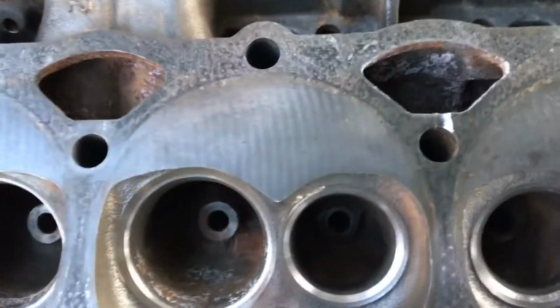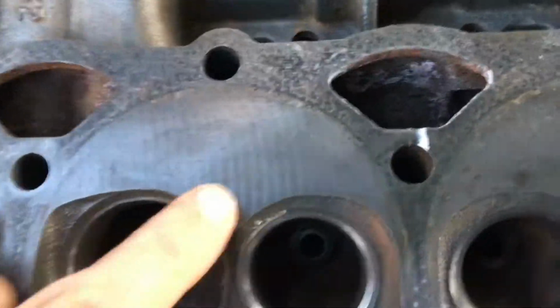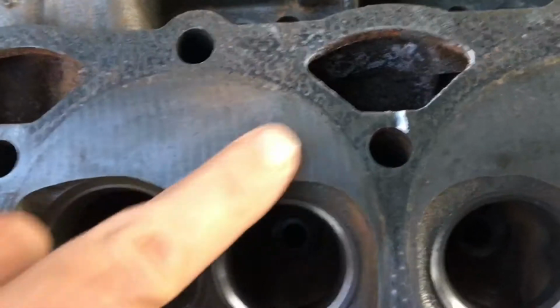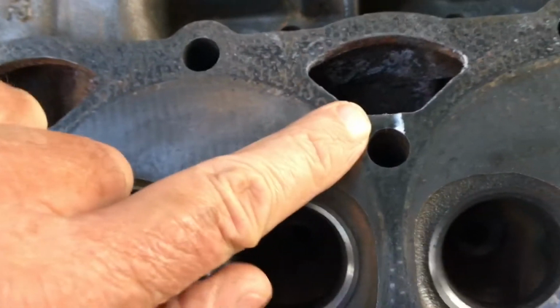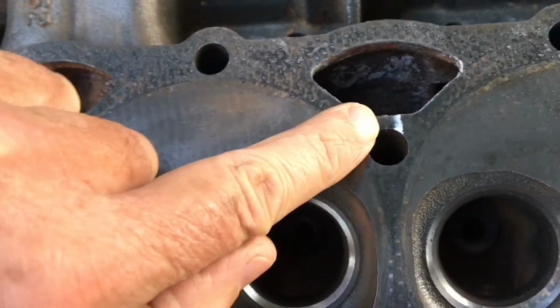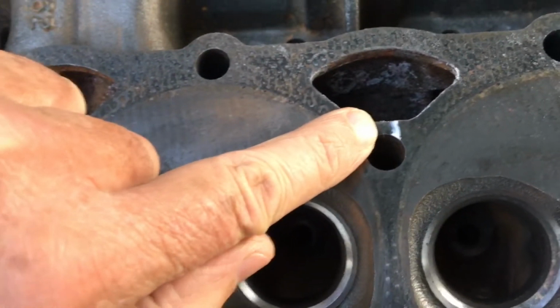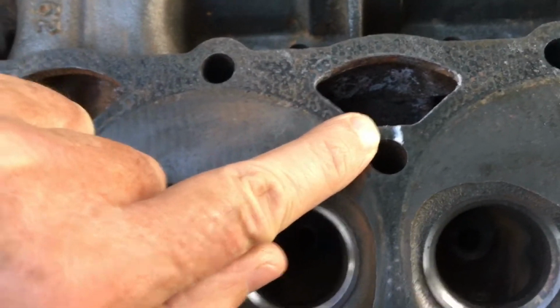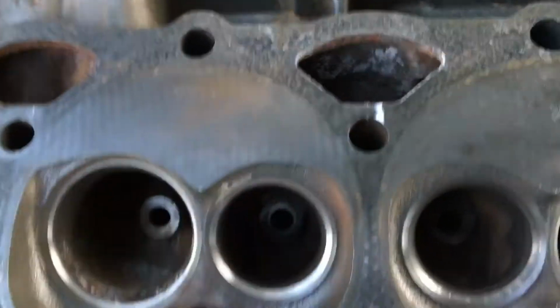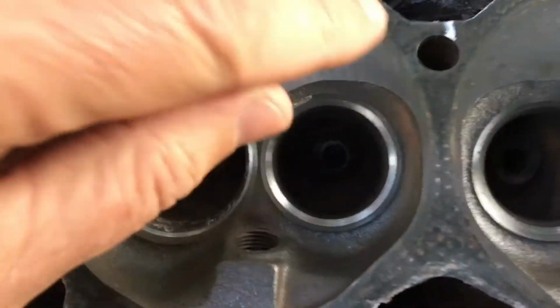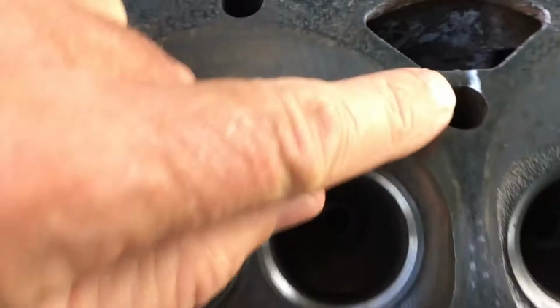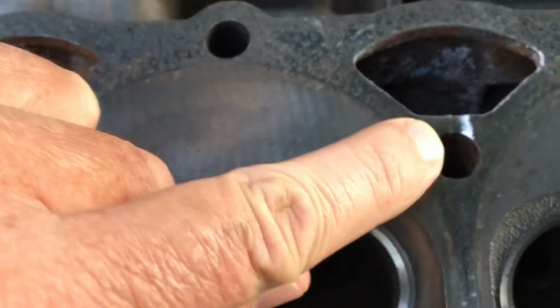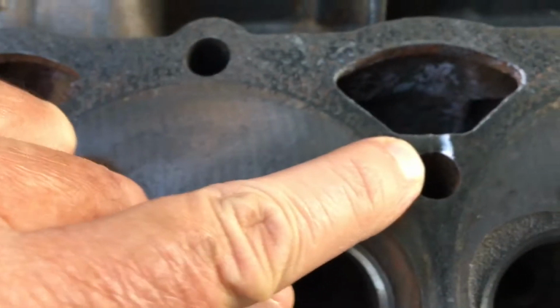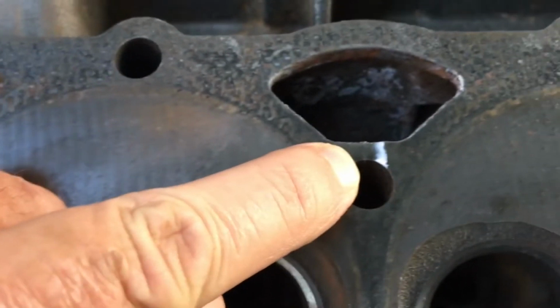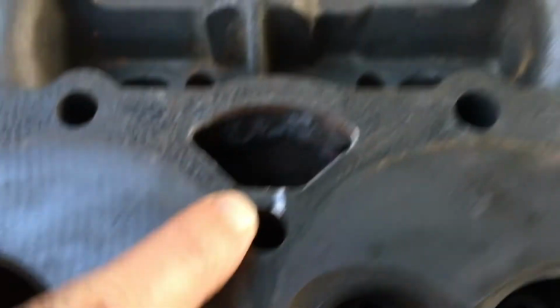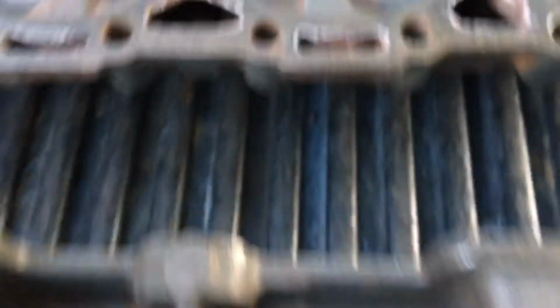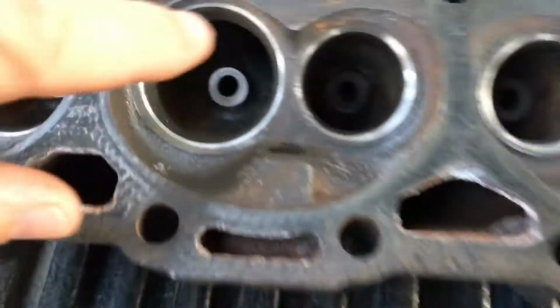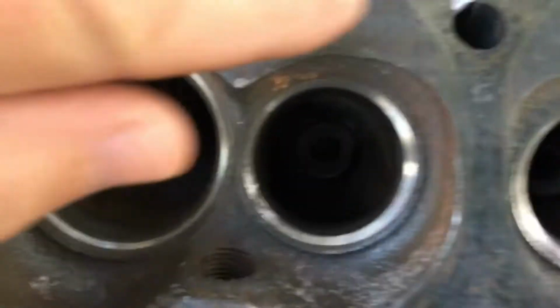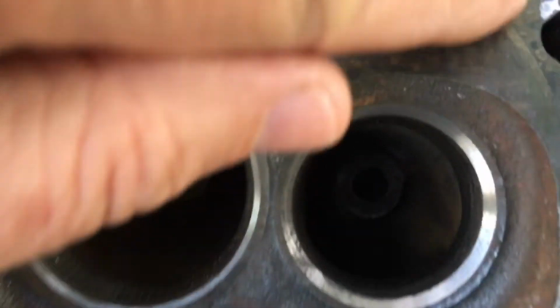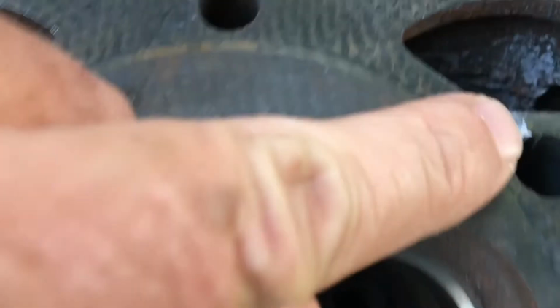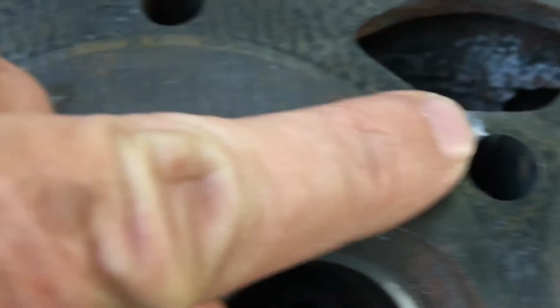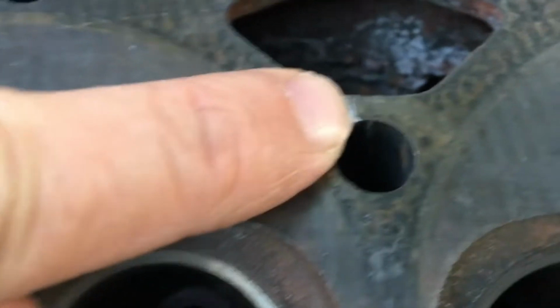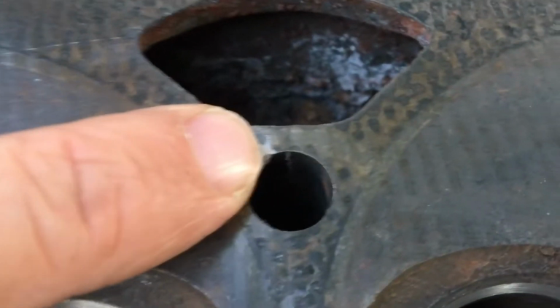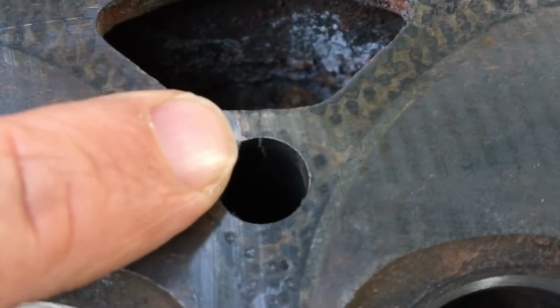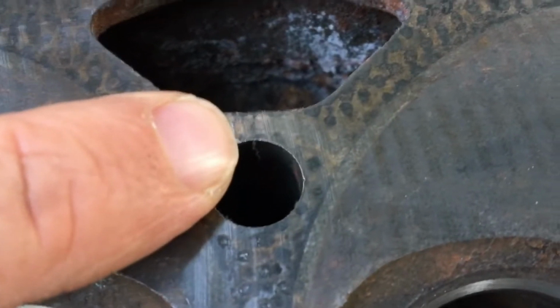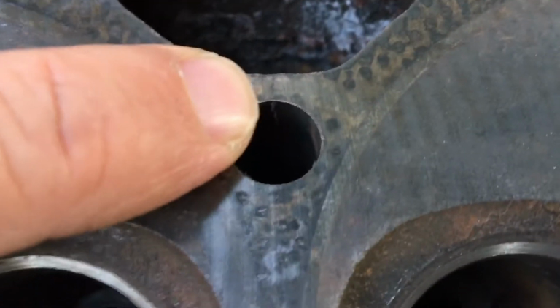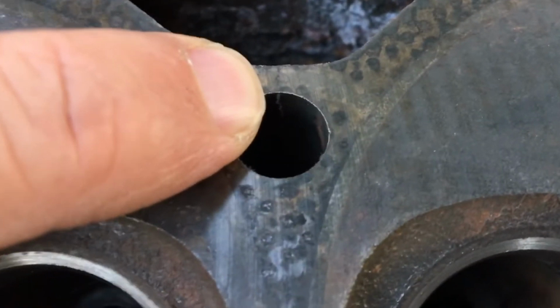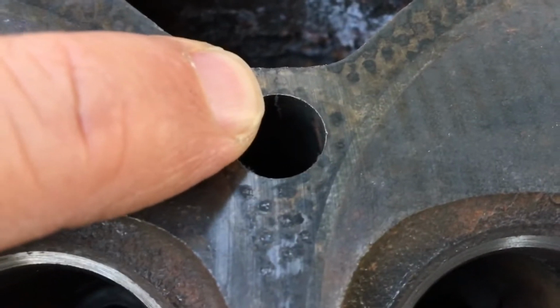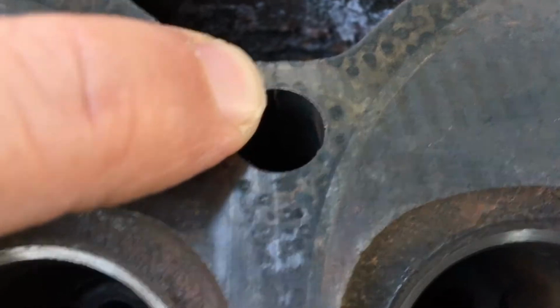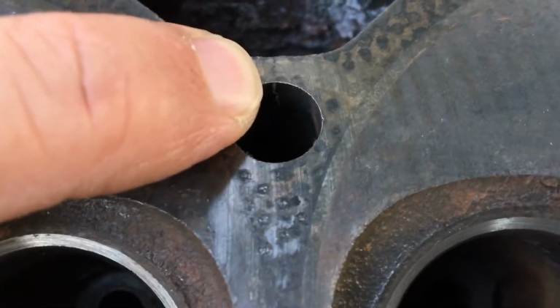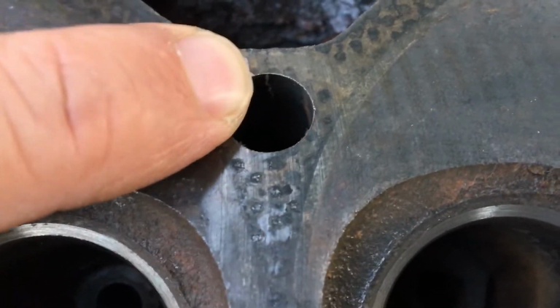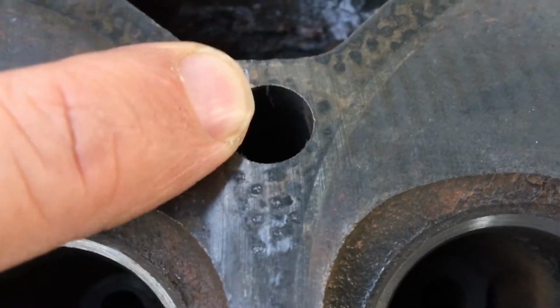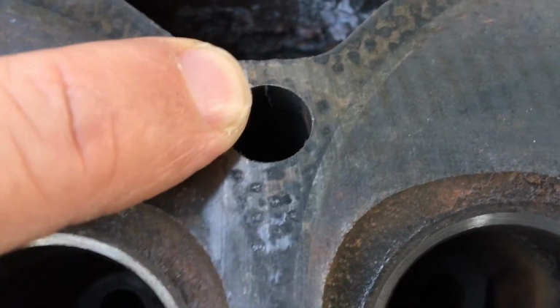...there's a crack right there, and it's between the water jacket and the bolt hole. There's another one — you can see this one pretty well — right in there. That powder really makes the crack stand out.